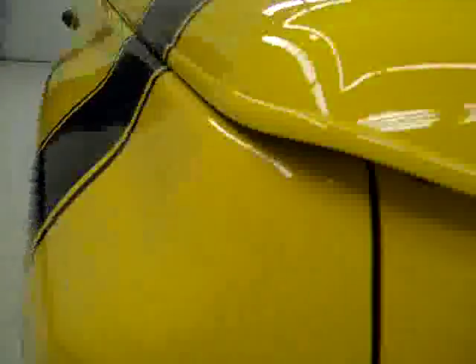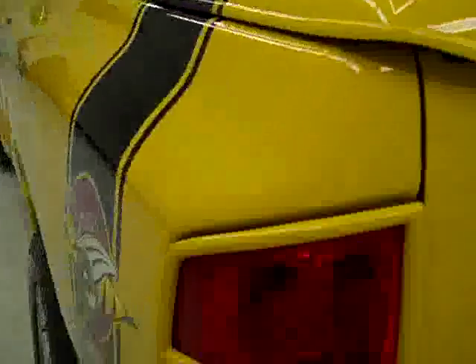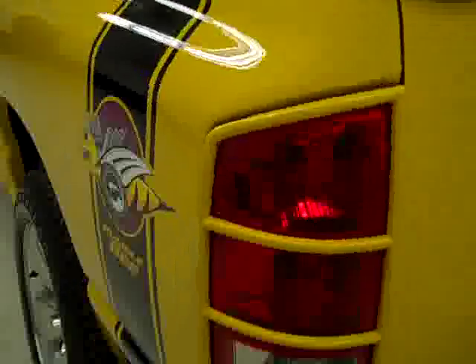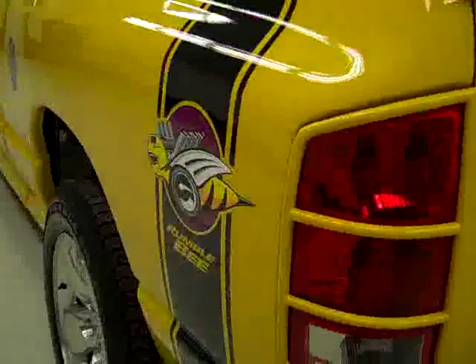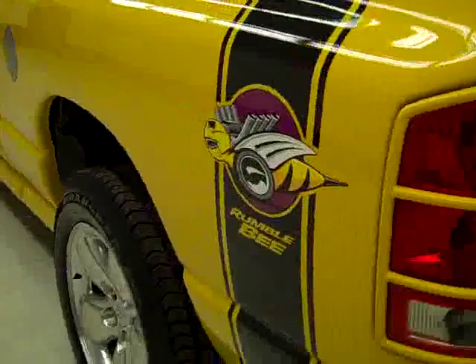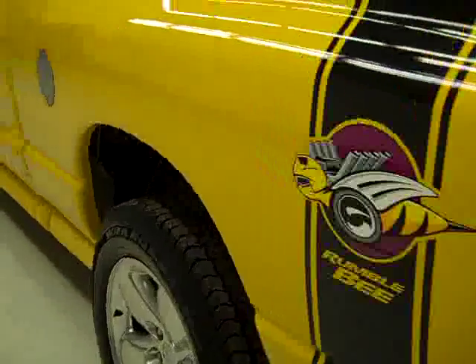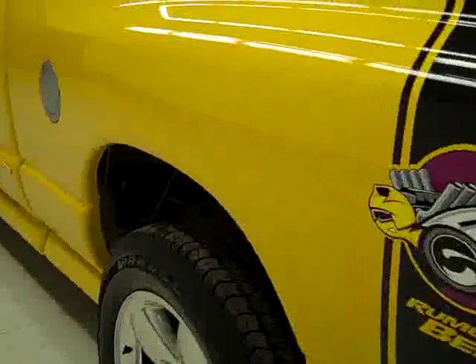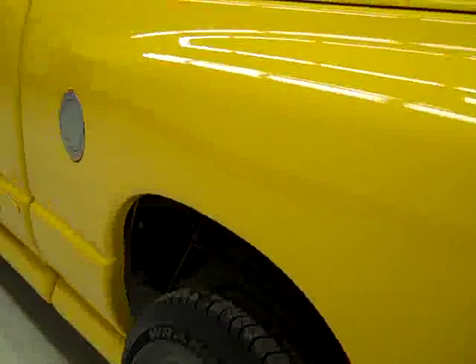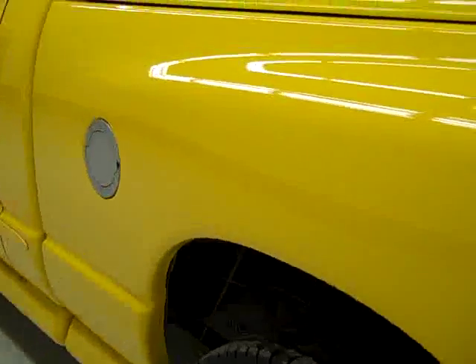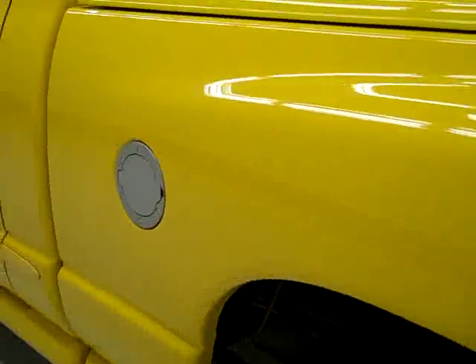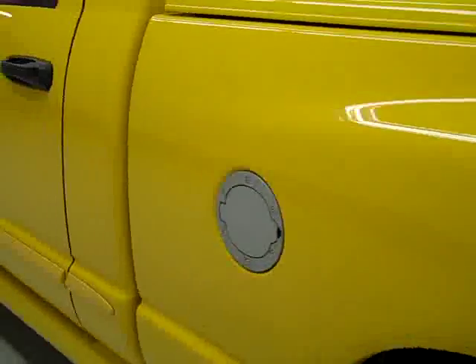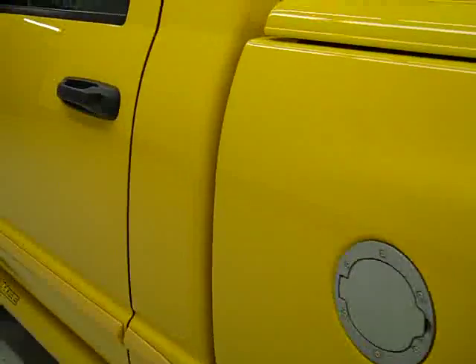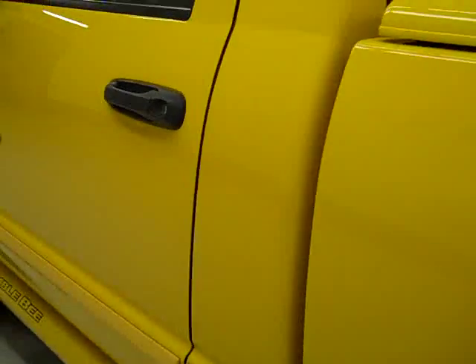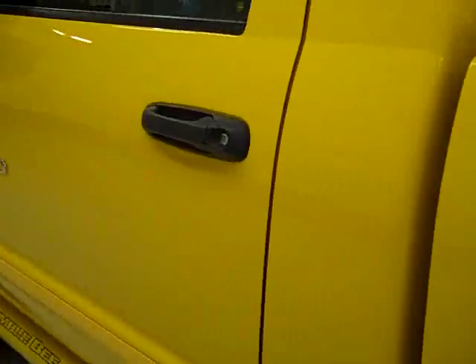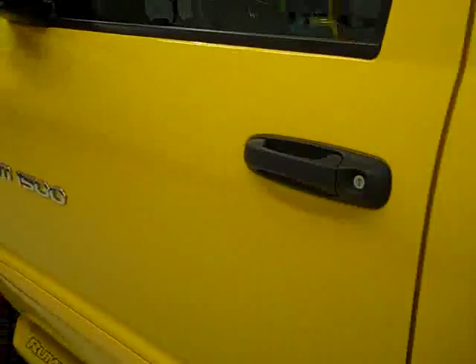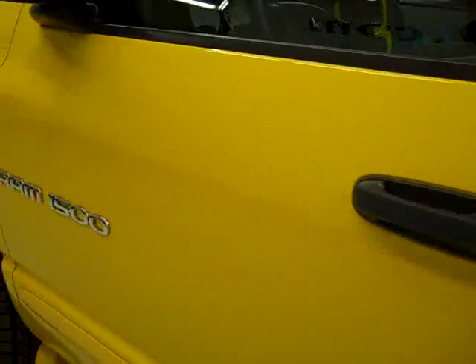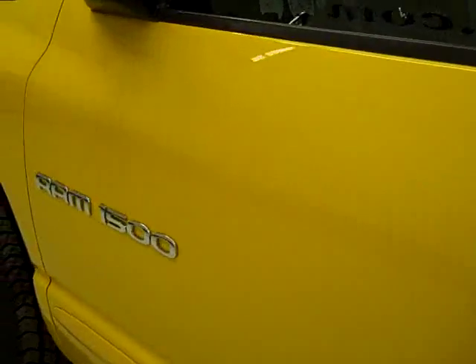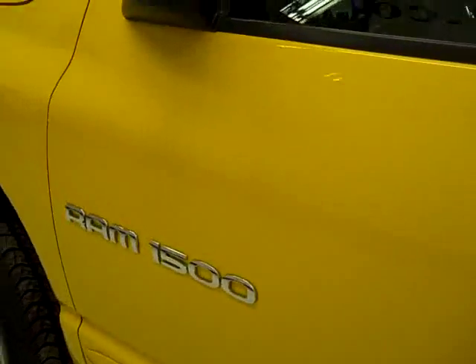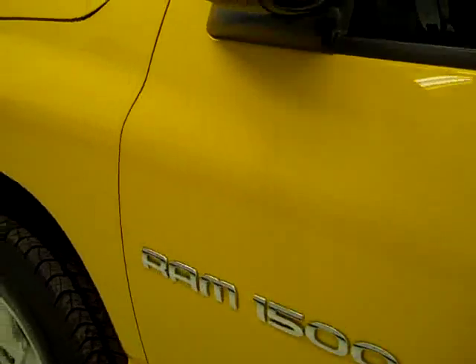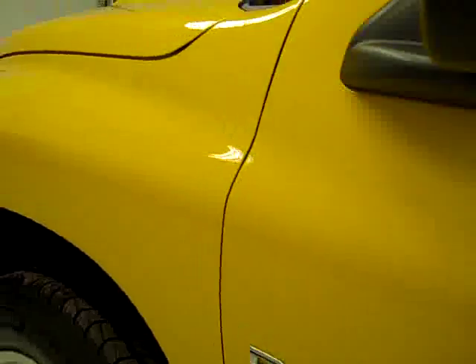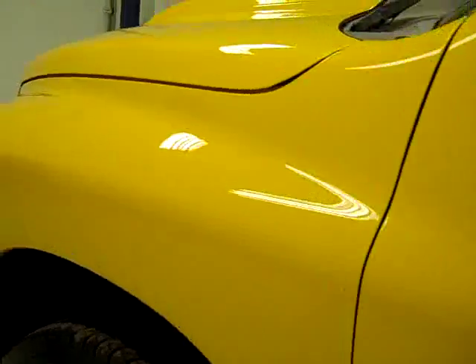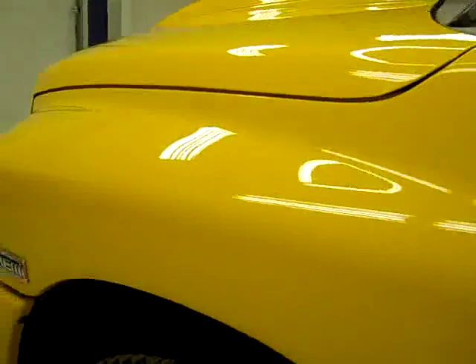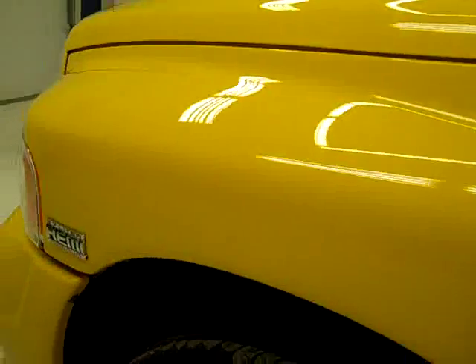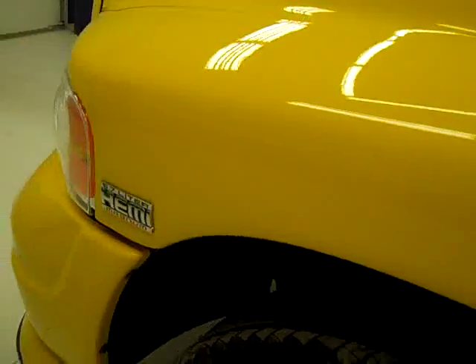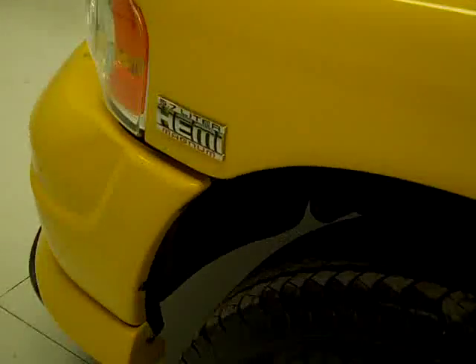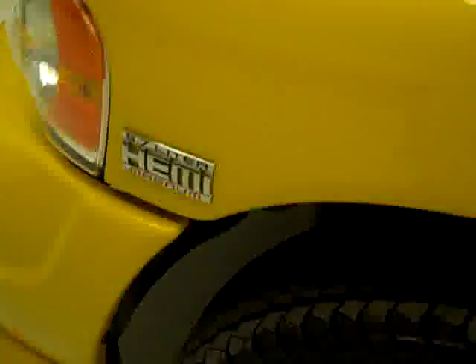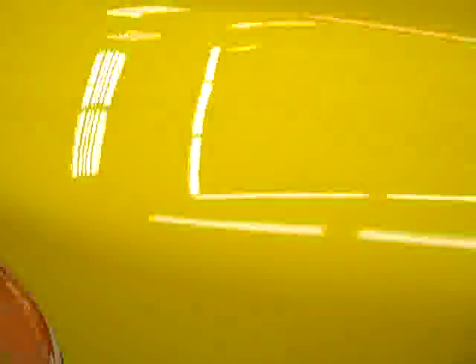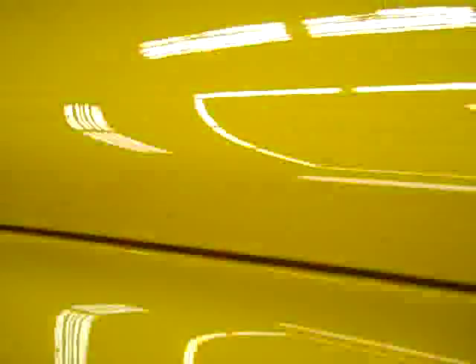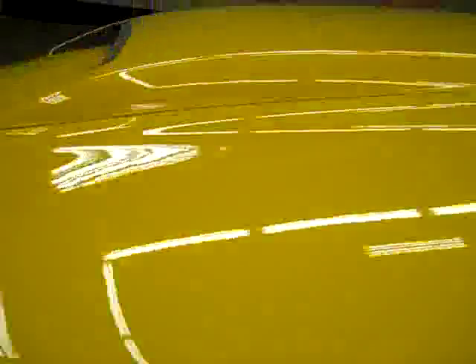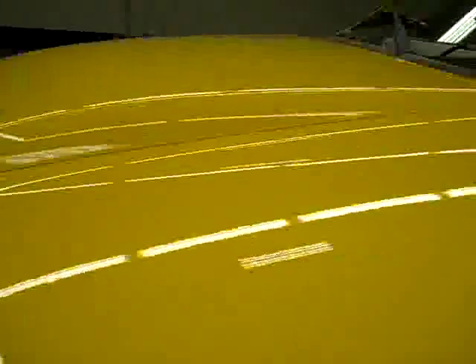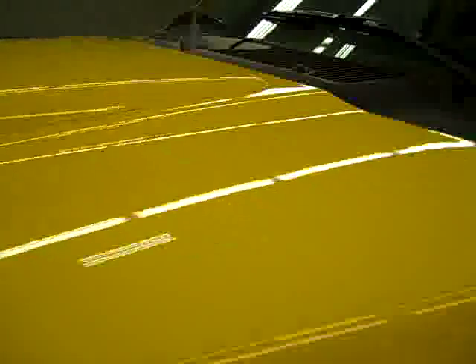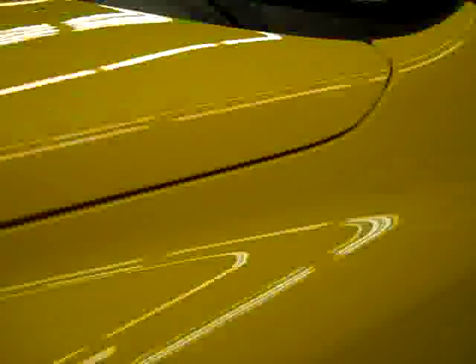Going down this side again — very clean, shiny, reflective paint. I don't see any dents, dings or scratches over here either. It's a very sharp looking truck. The hood looks very good.